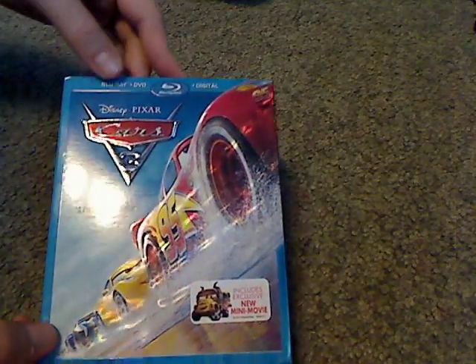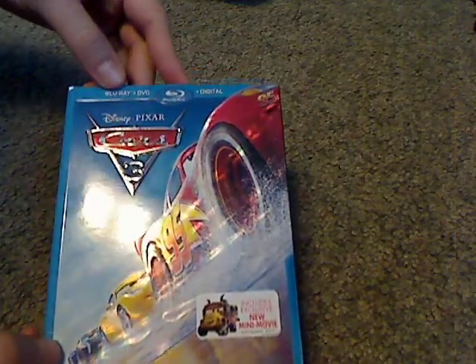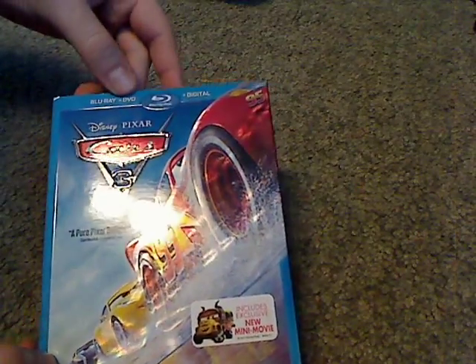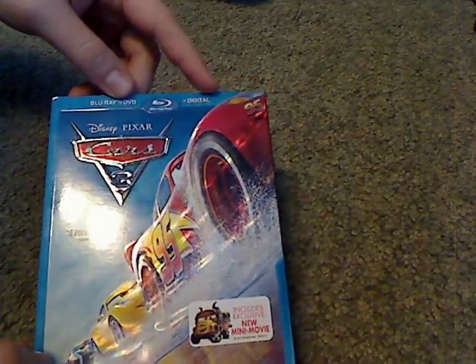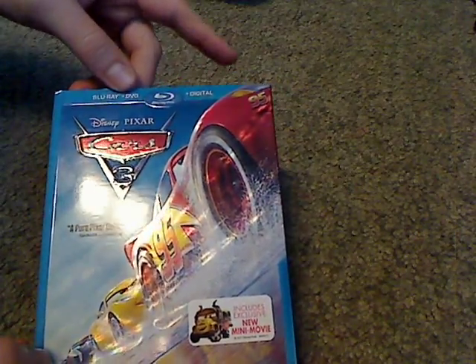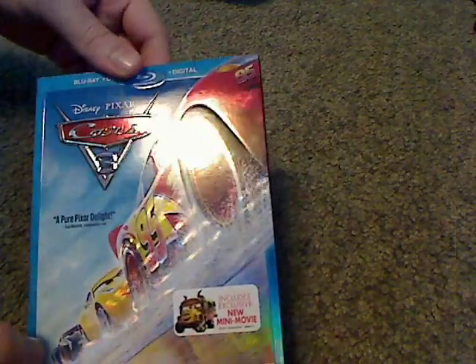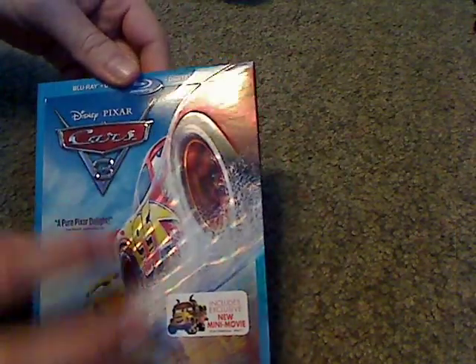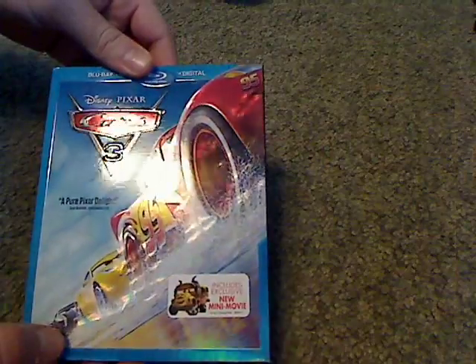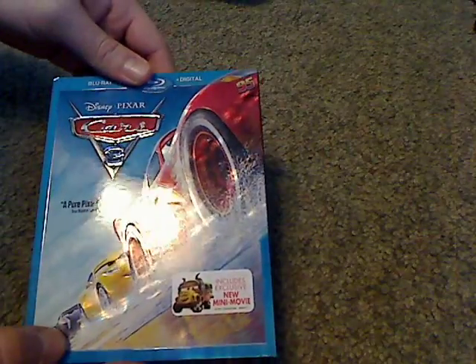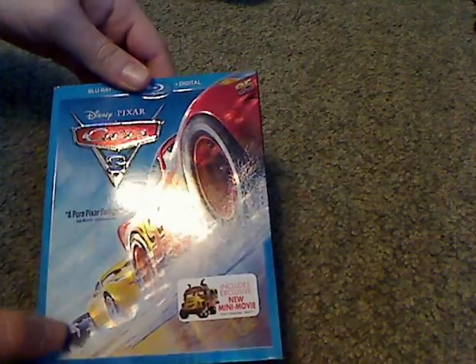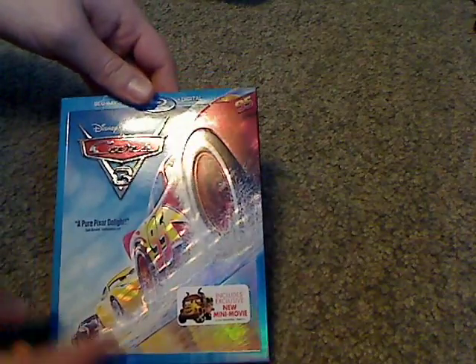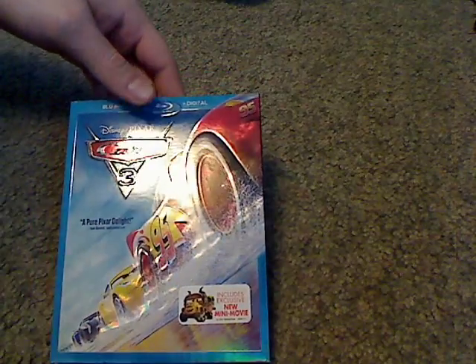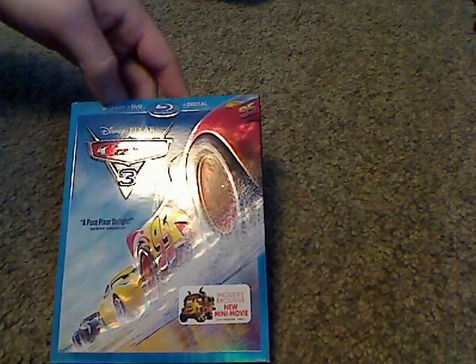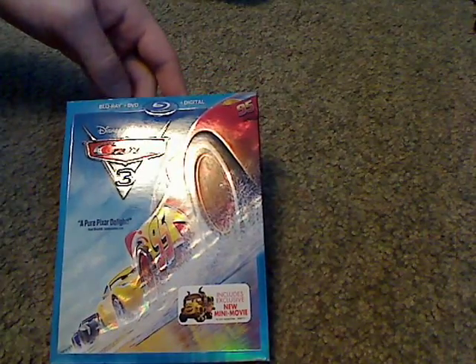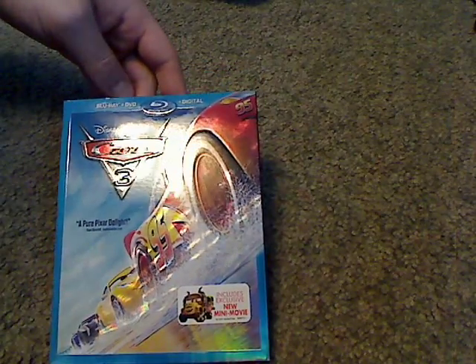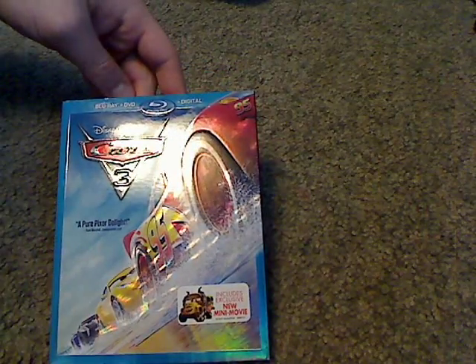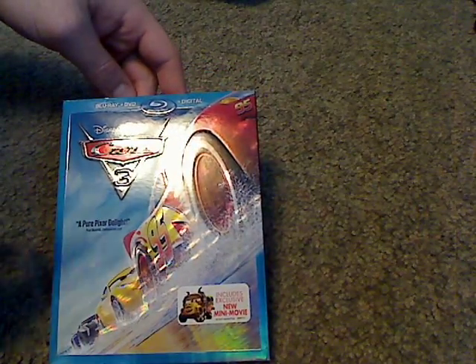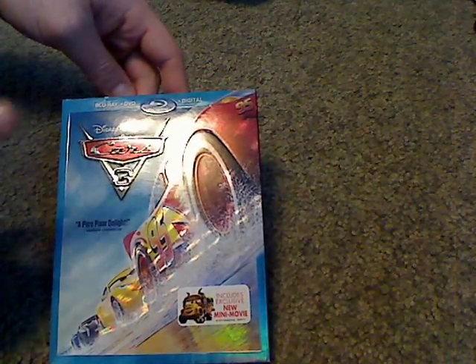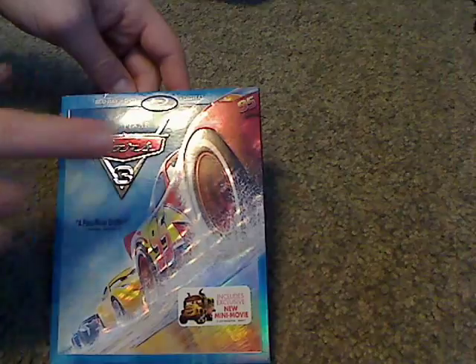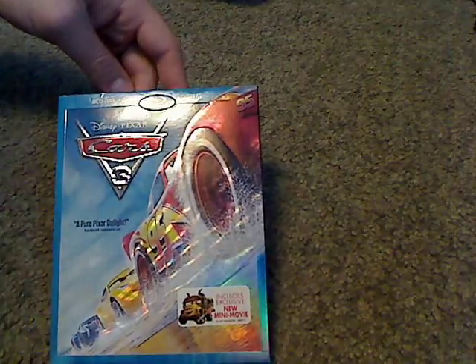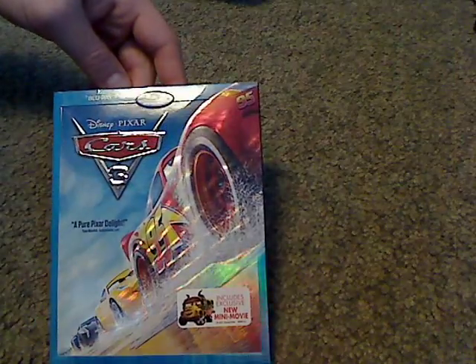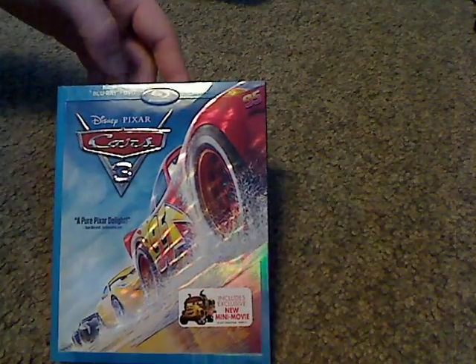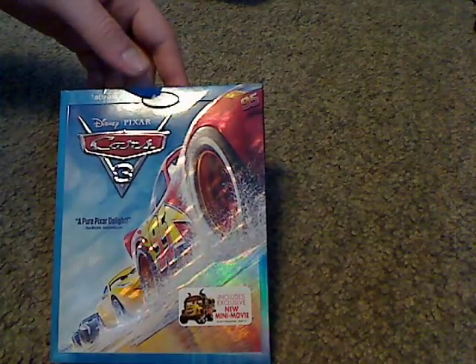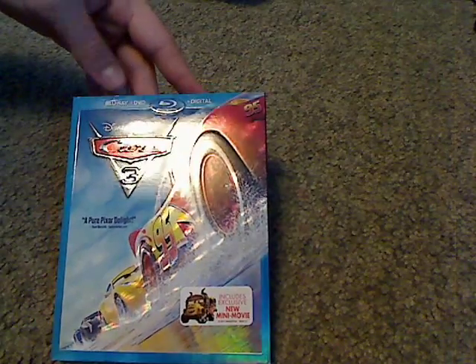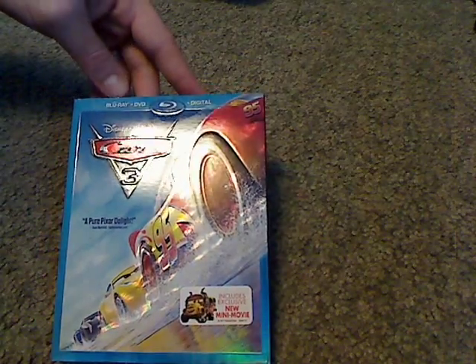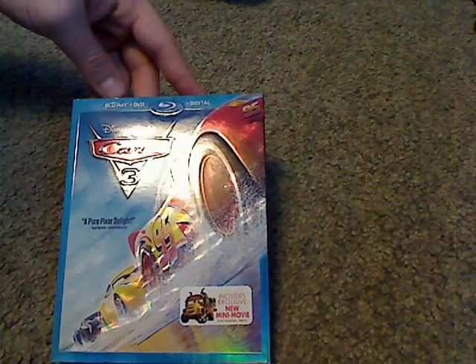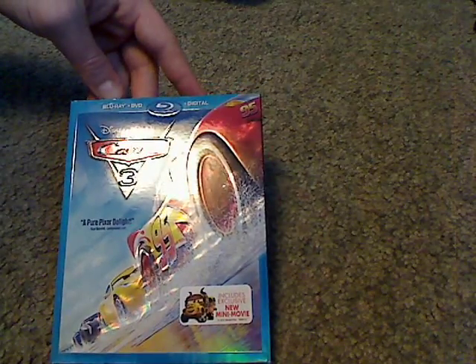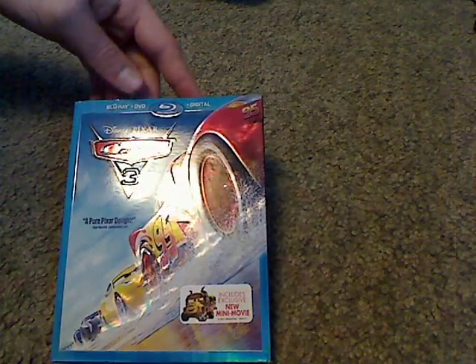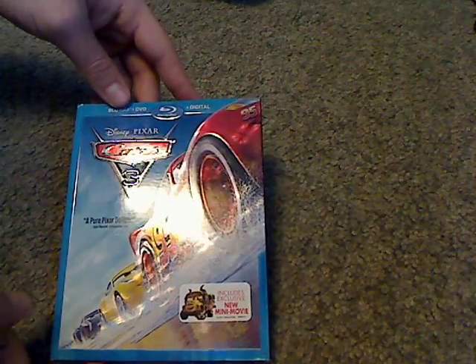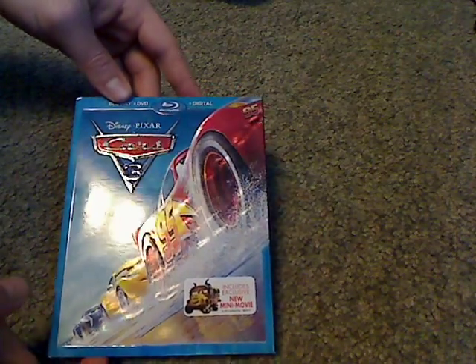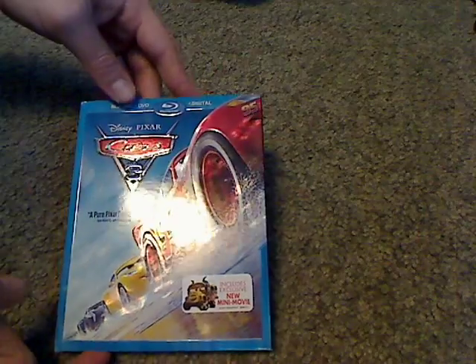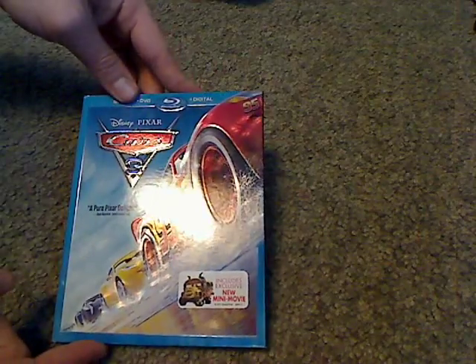It's available on Blu-ray, DVD, Digital HD, and also as a Blu-ray standalone version. You can also get this on DVD, but also 4K Ultra HD. I didn't see any sign of a 3D version, like they did with the other Pixar ones.